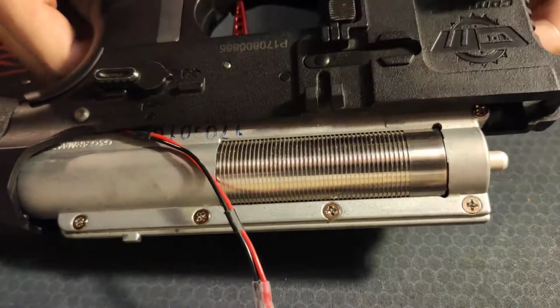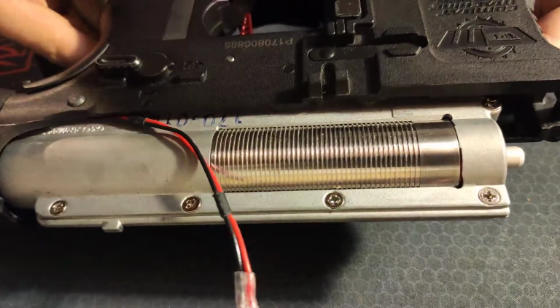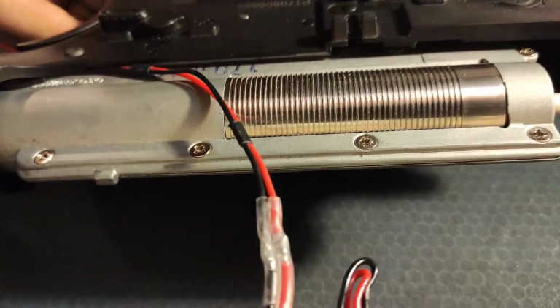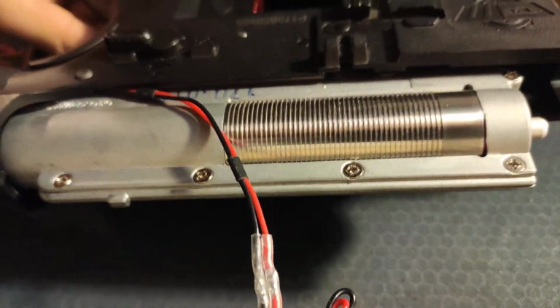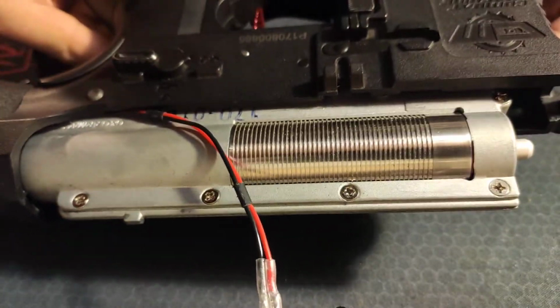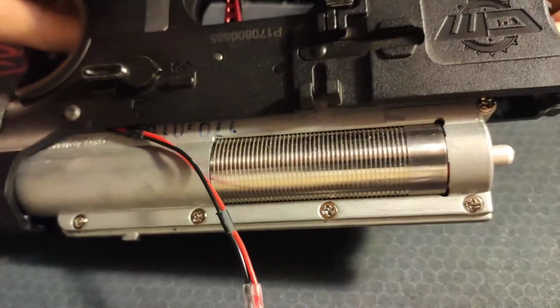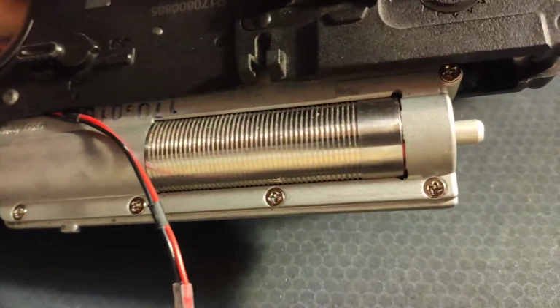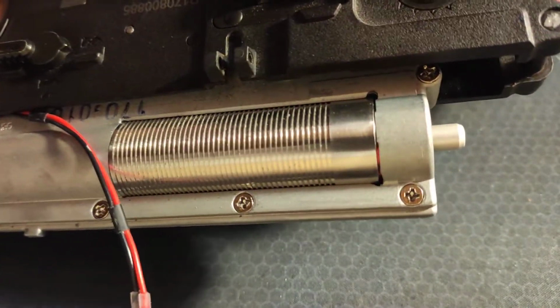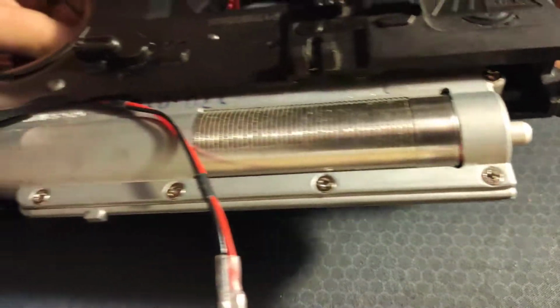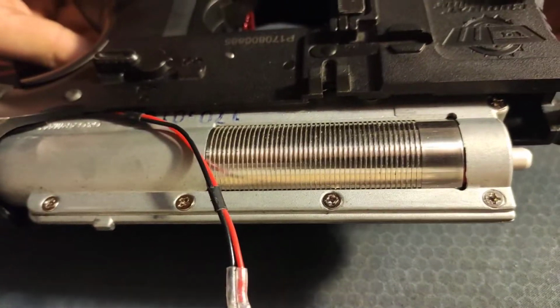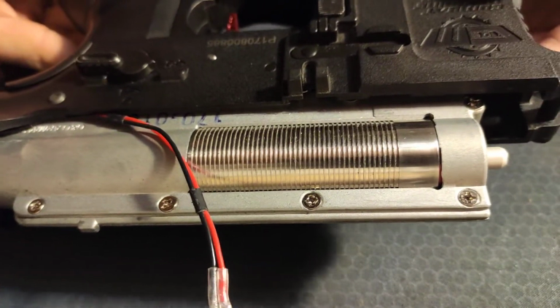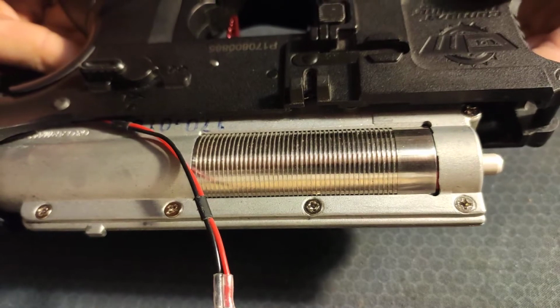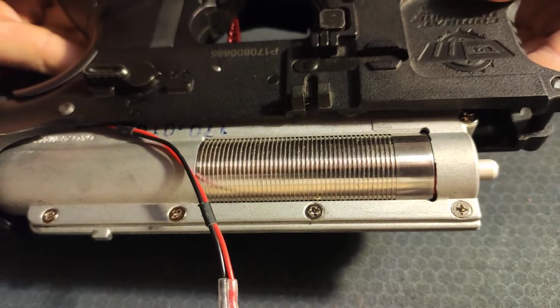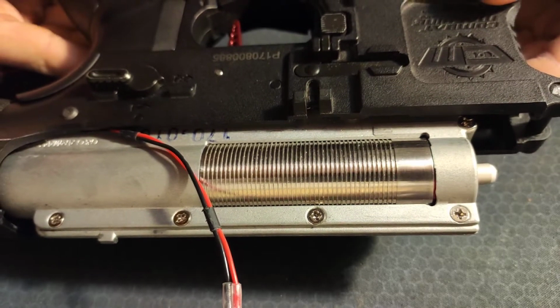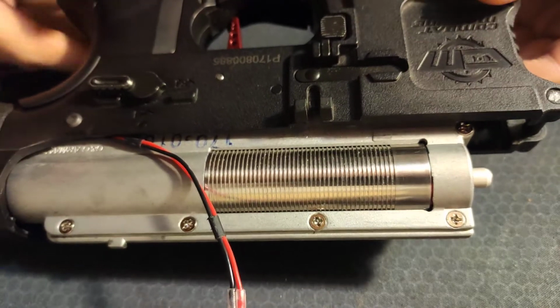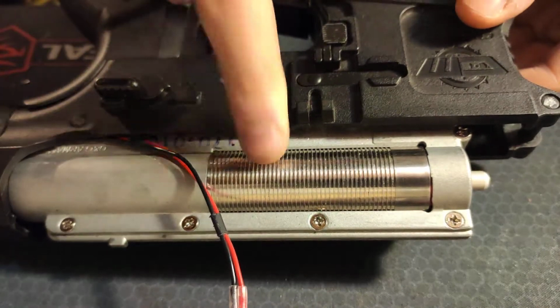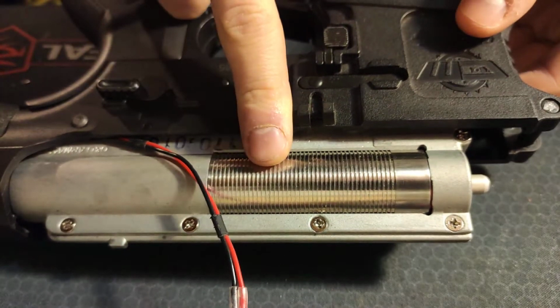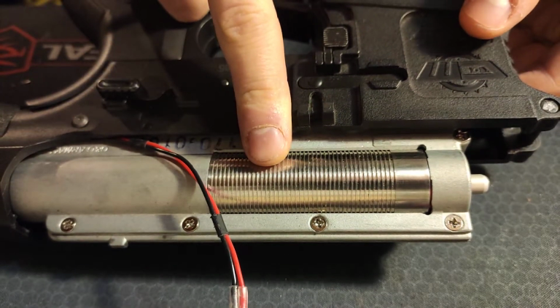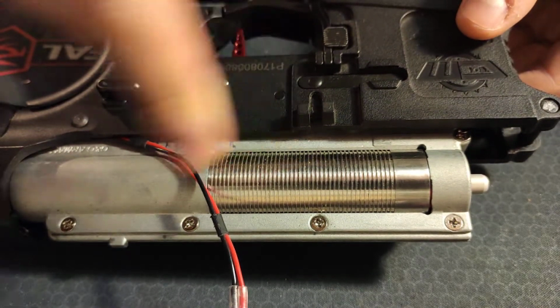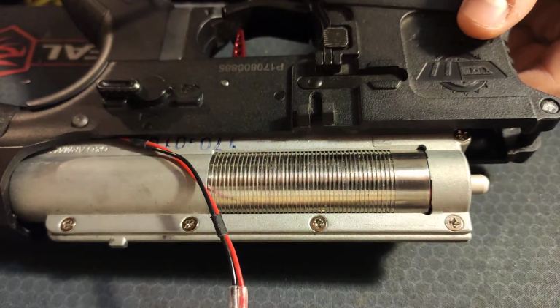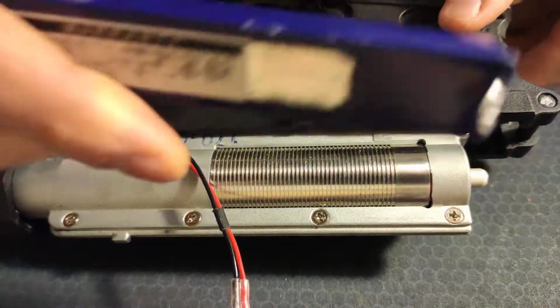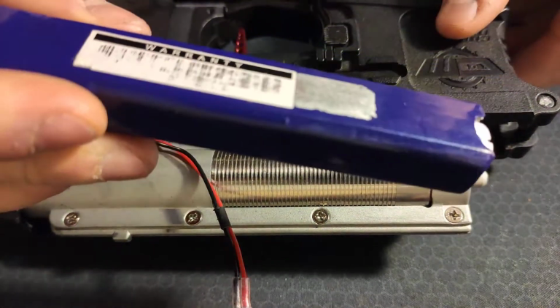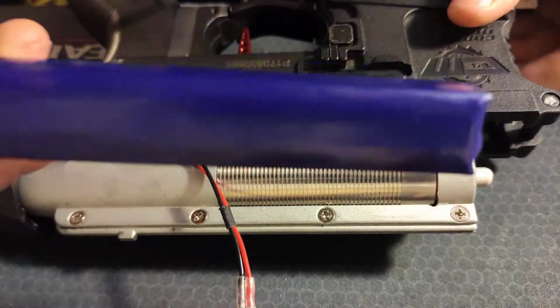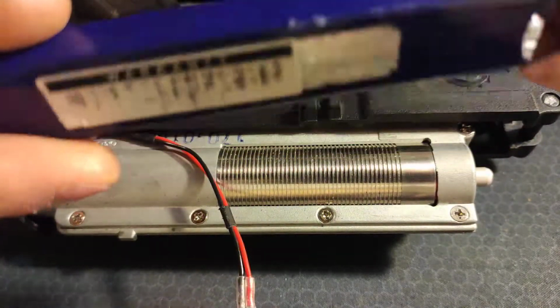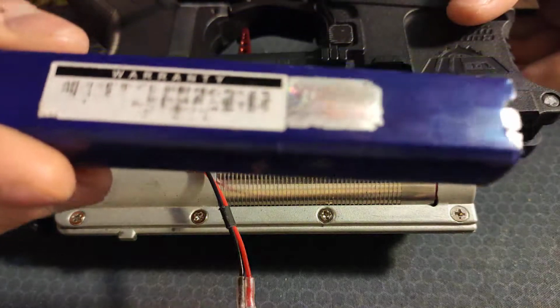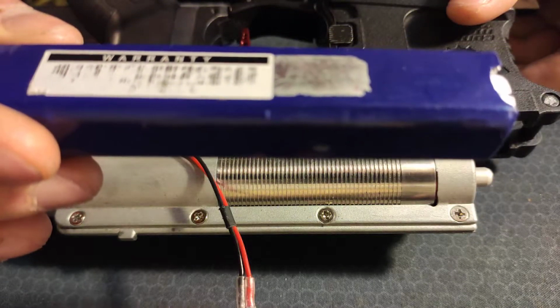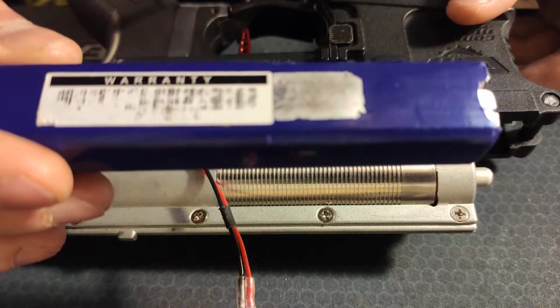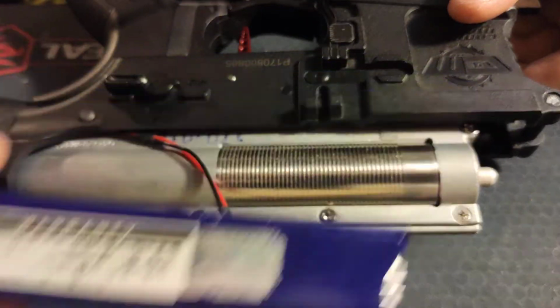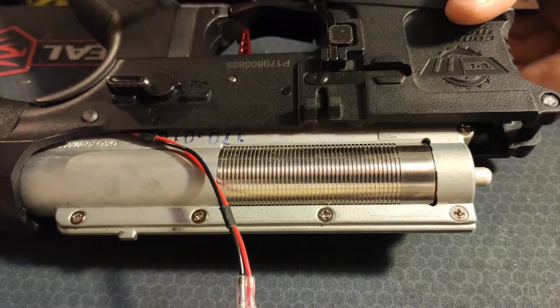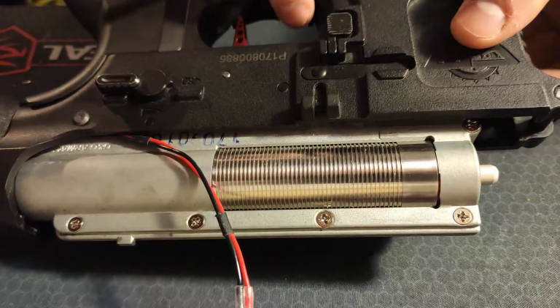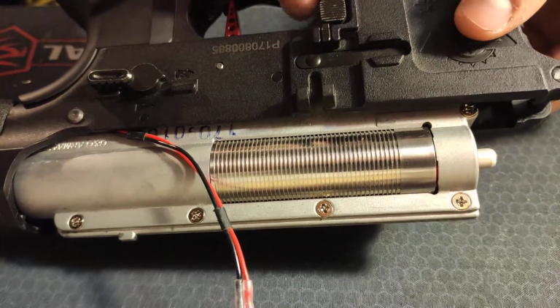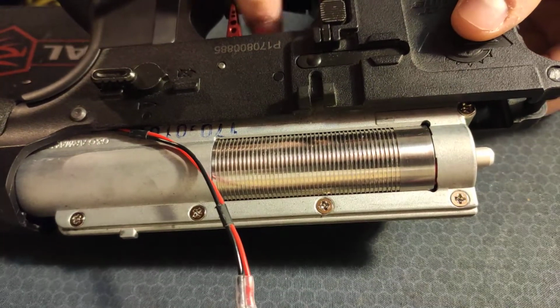Alright guys, so I said I was going to do it, and here we go. So it's the 3D printed piston, I'm running on a turnkey 11.1 buffer tube lipo, and let's show it still works.